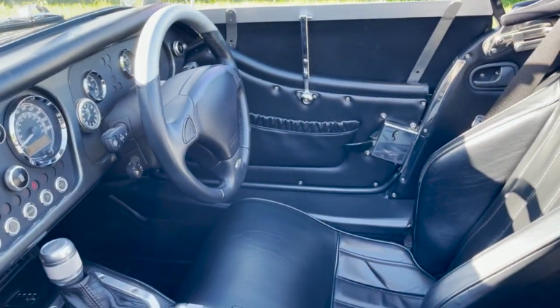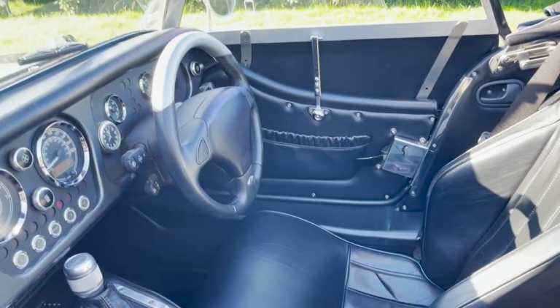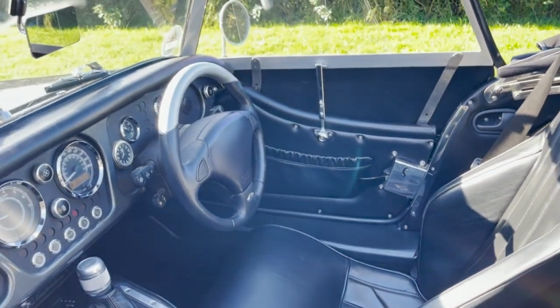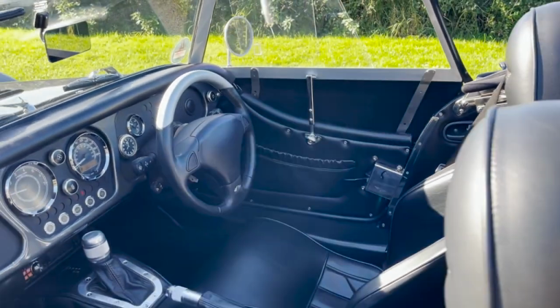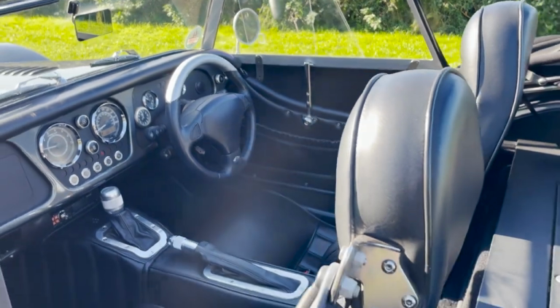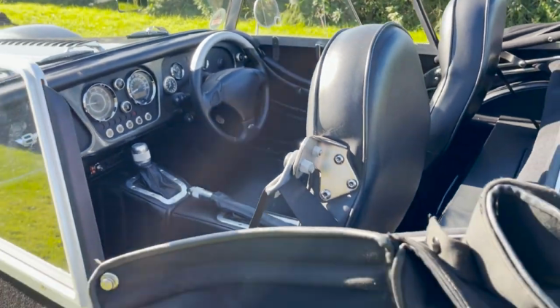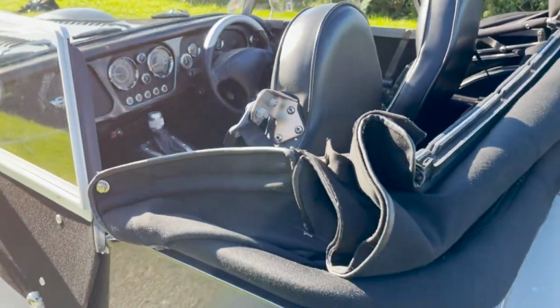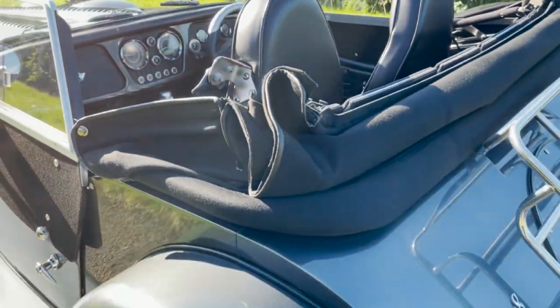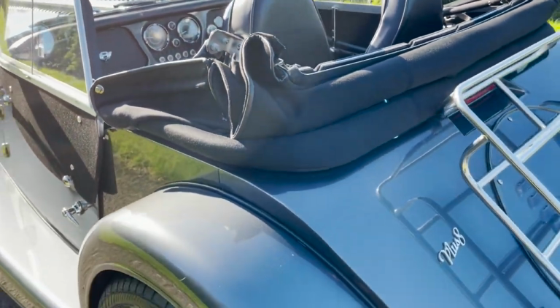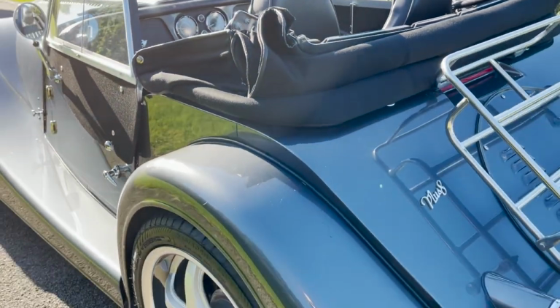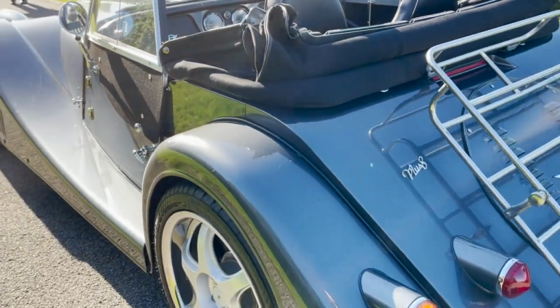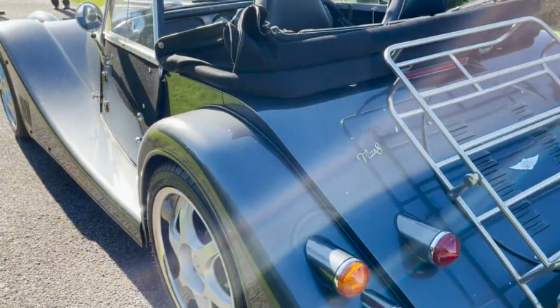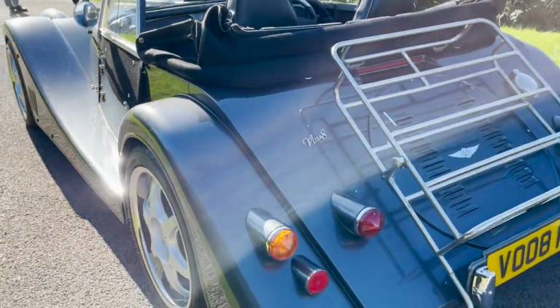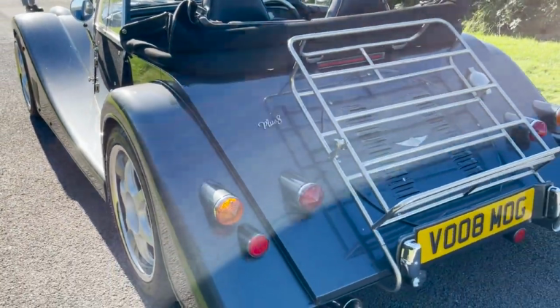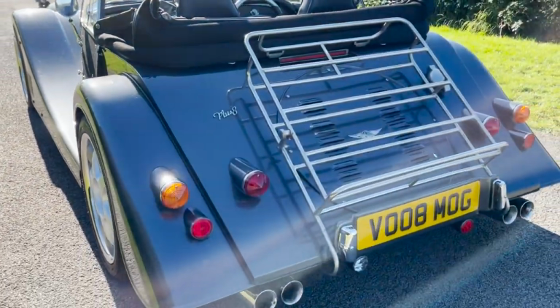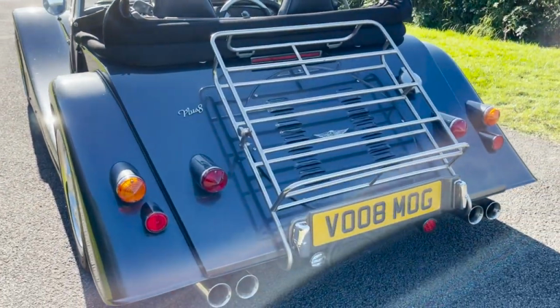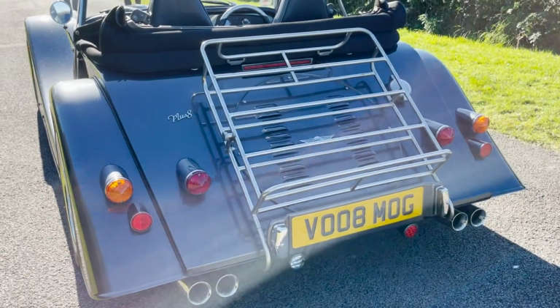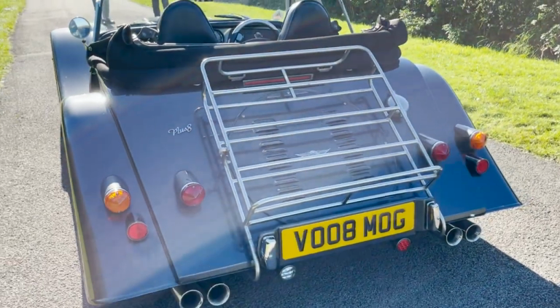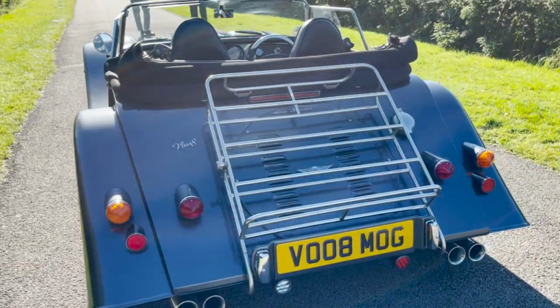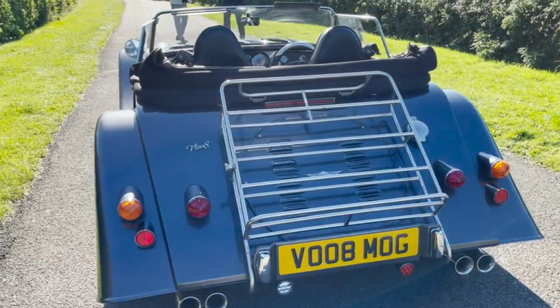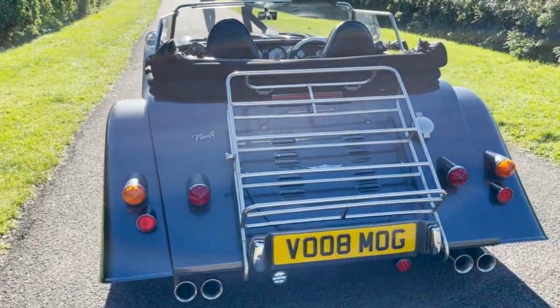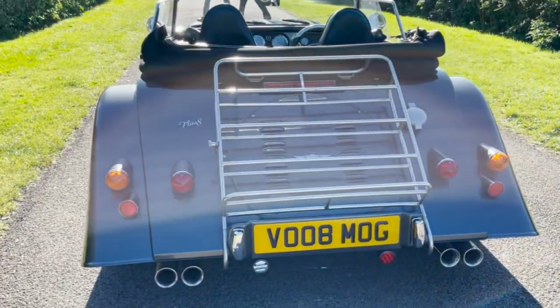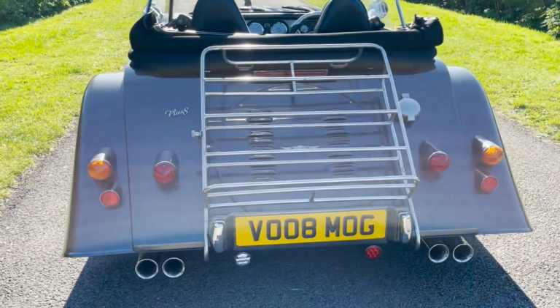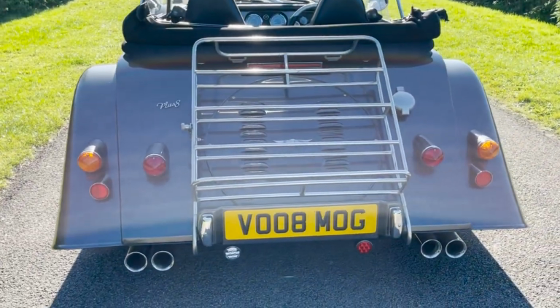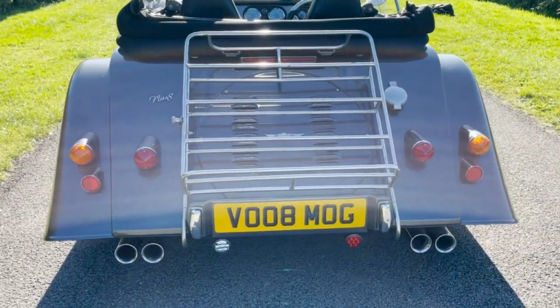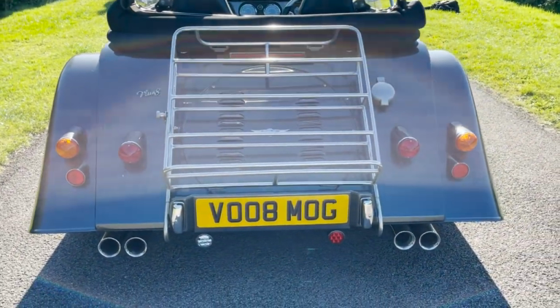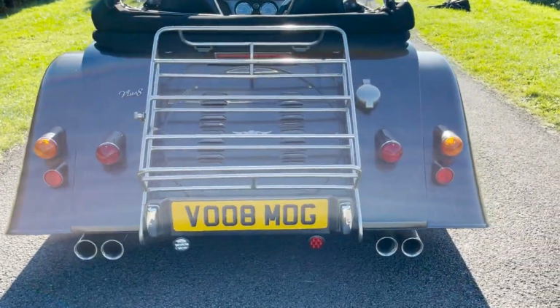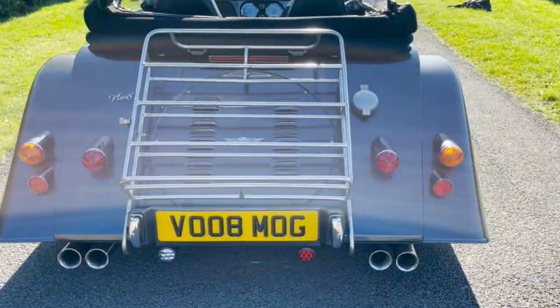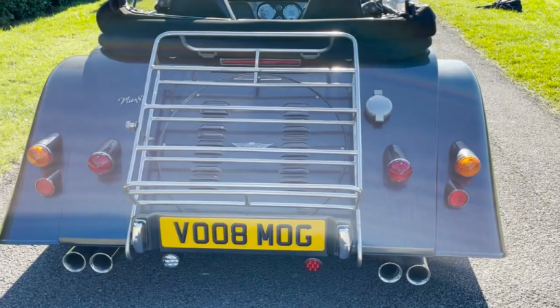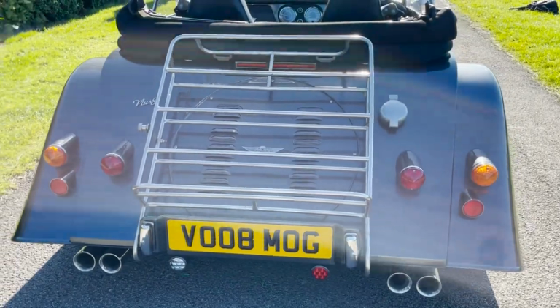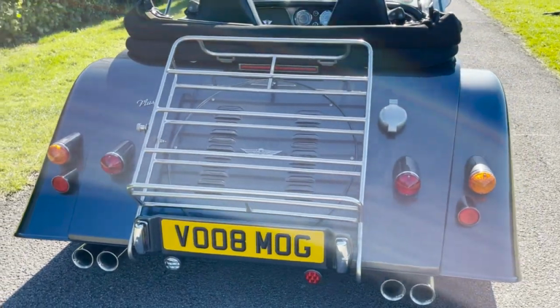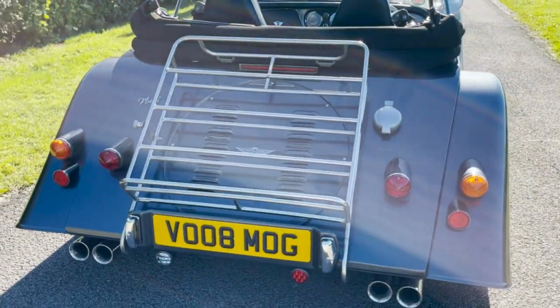Heated seats, mohair weather equipment, and LuckyTrack with side screen storage and sports exhaust. The number plate stays with the car, and LuckyTrack comes with the side screen storage, hence the number of bars on the back of it.